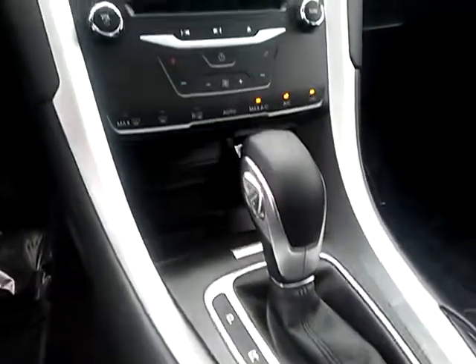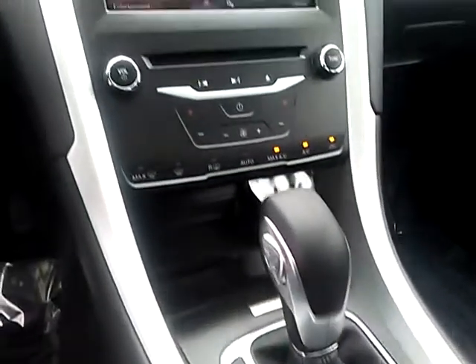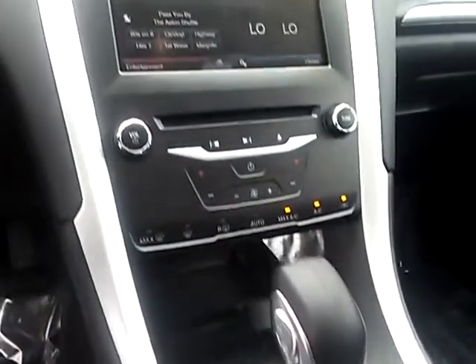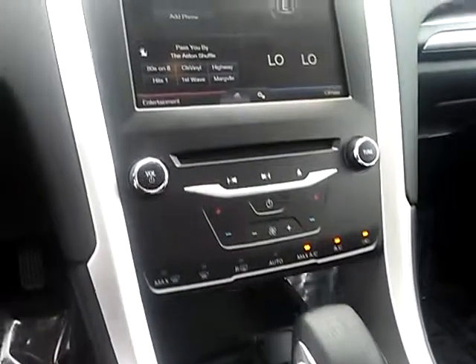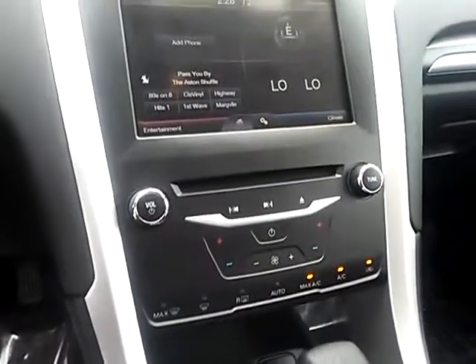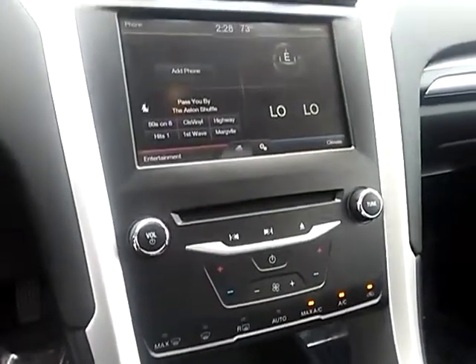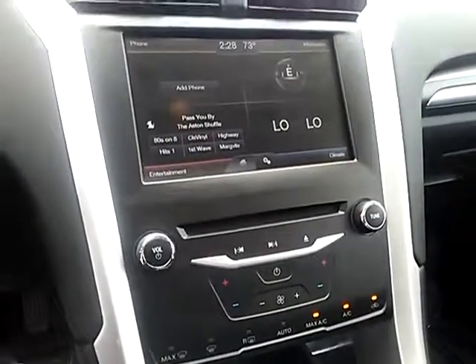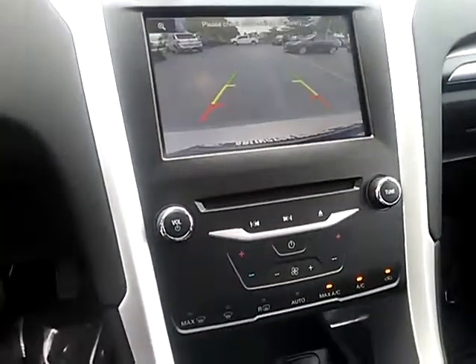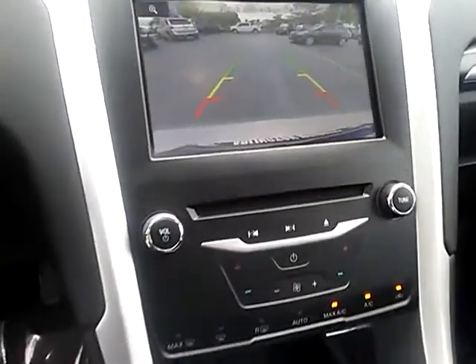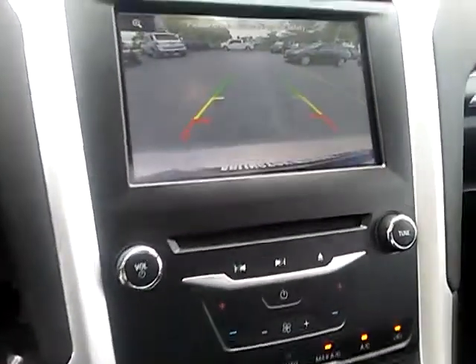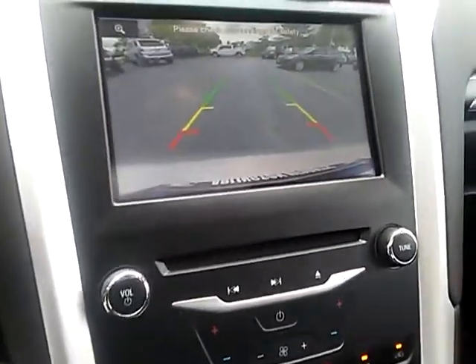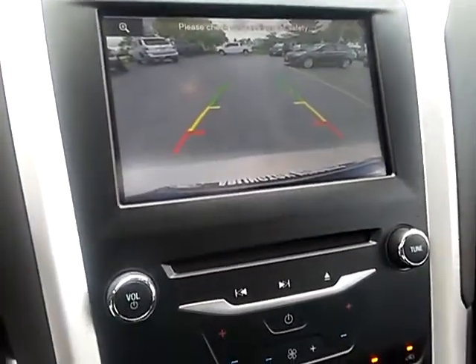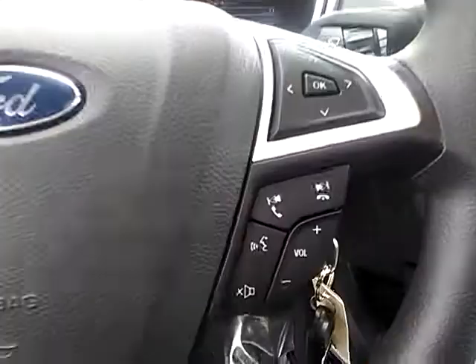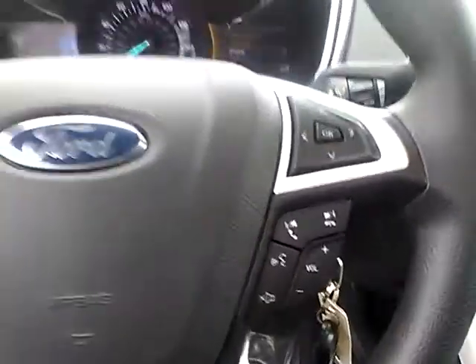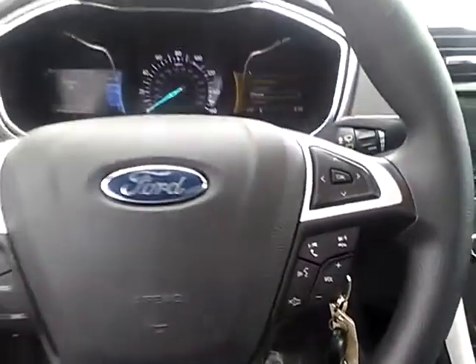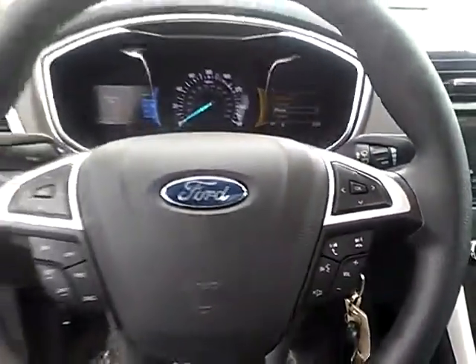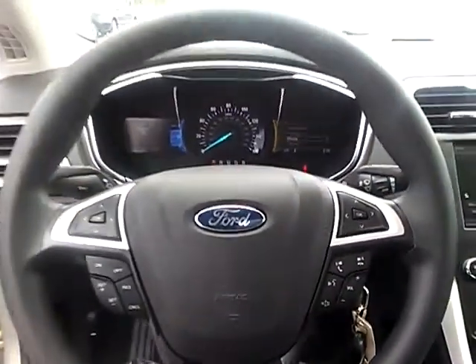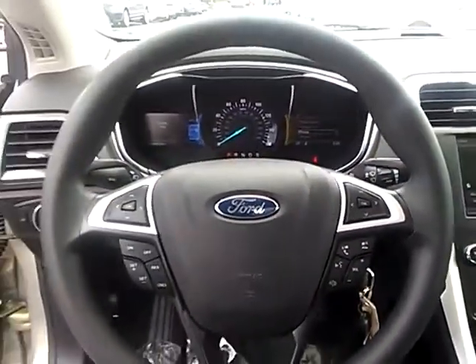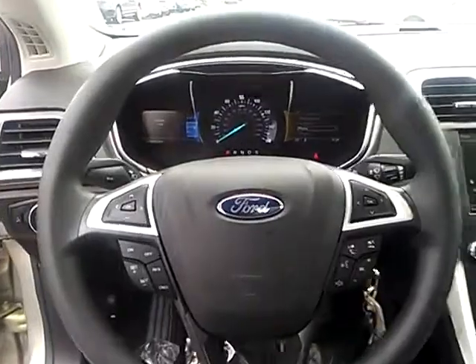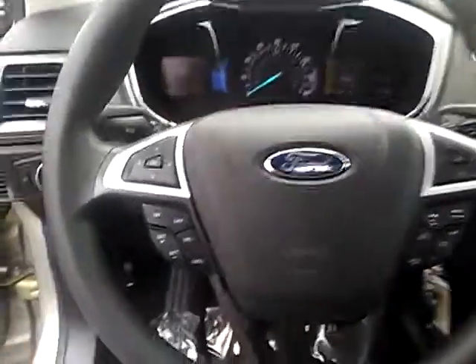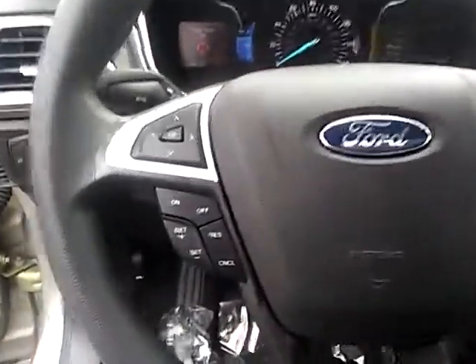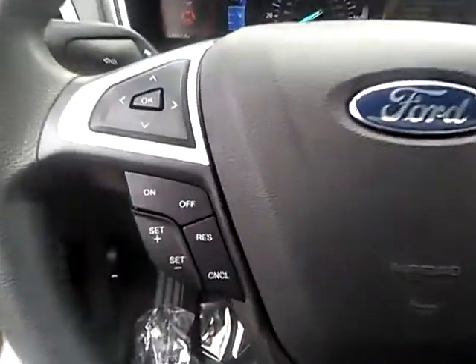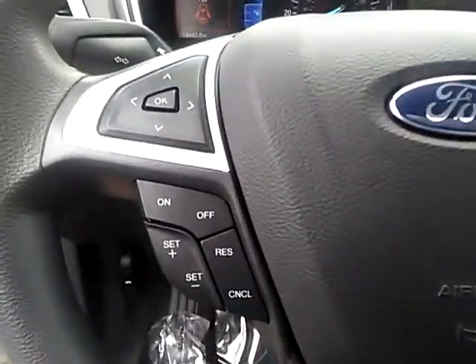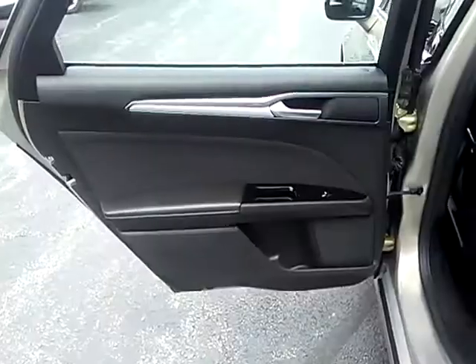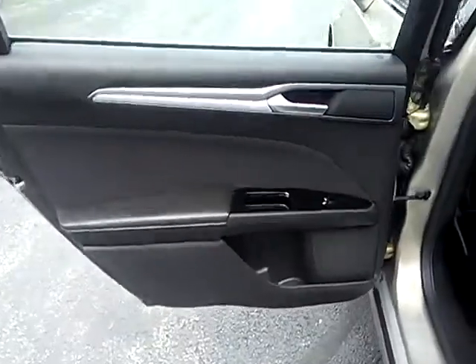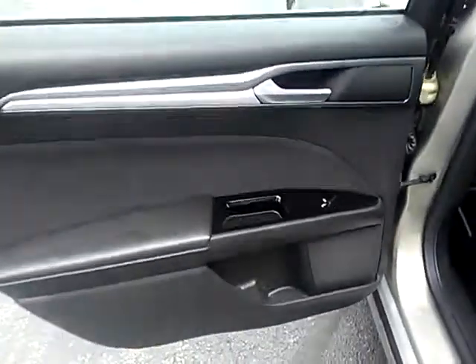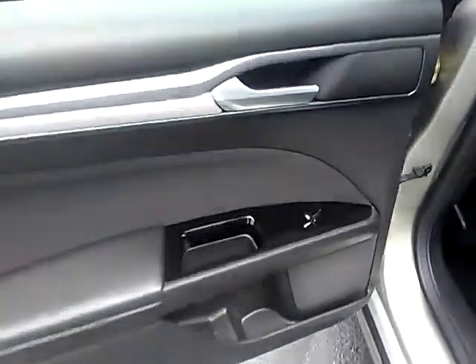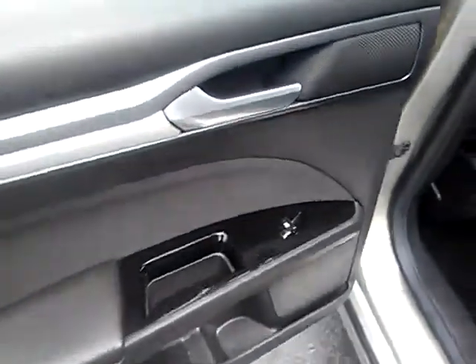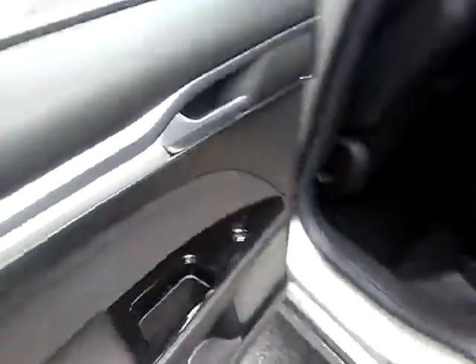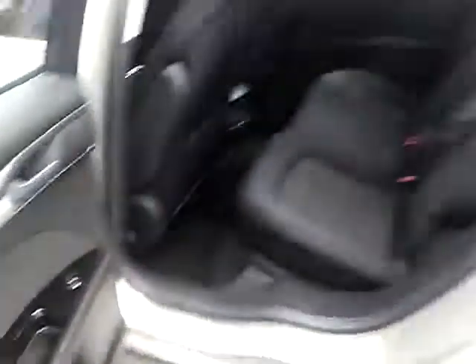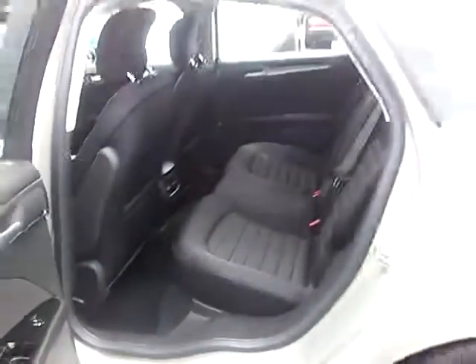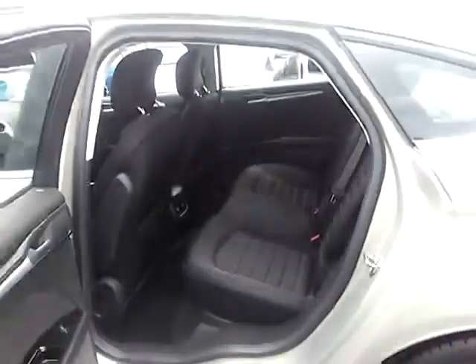Power passenger seat, traction control, dual airbags, air conditioning, power steering, alloy wheels, four-wheel disc brakes, compass, security system, power windows.